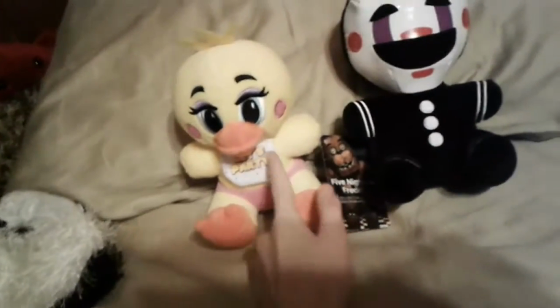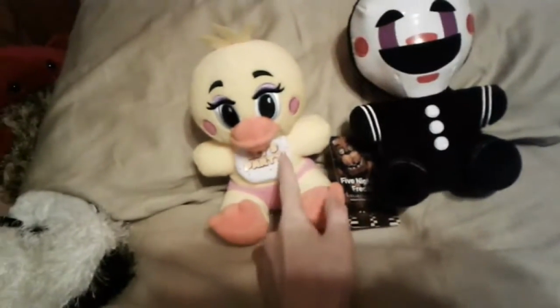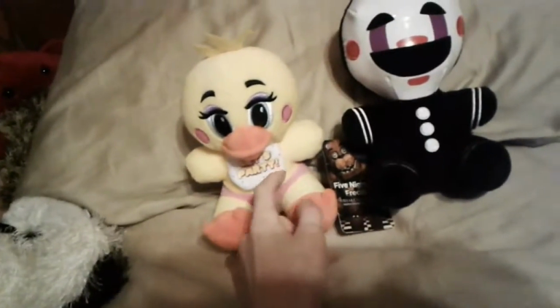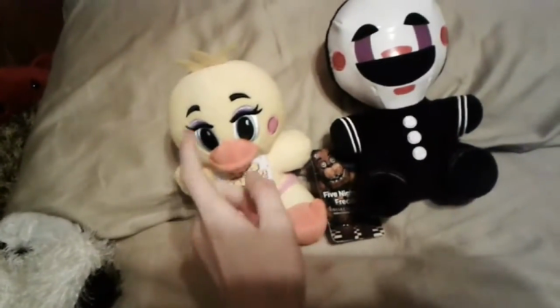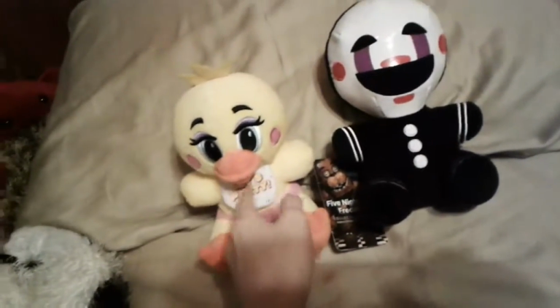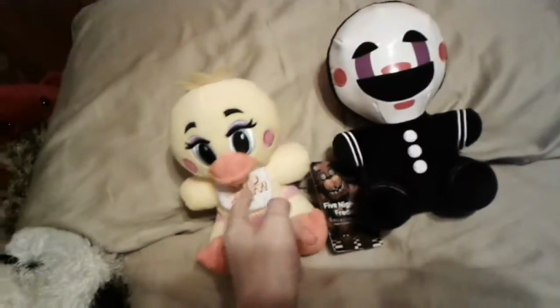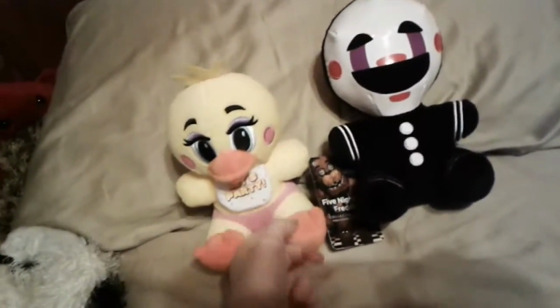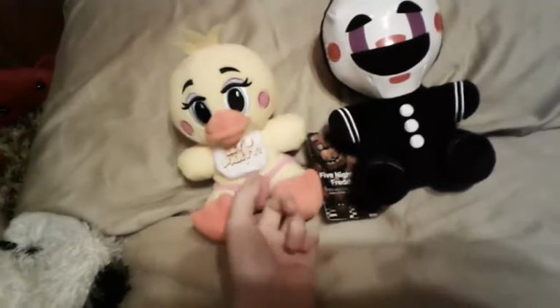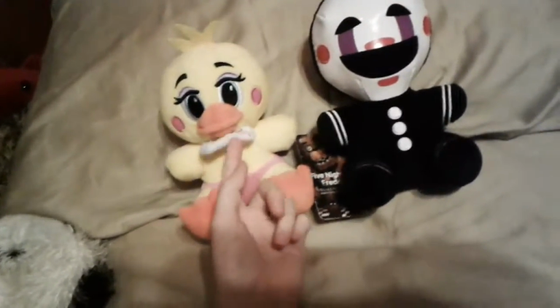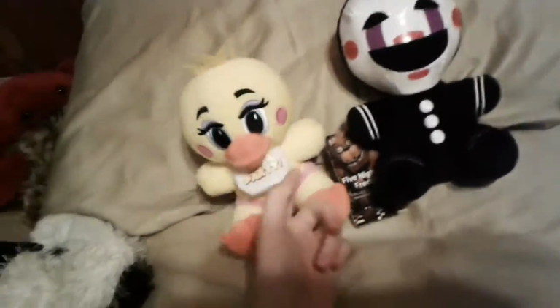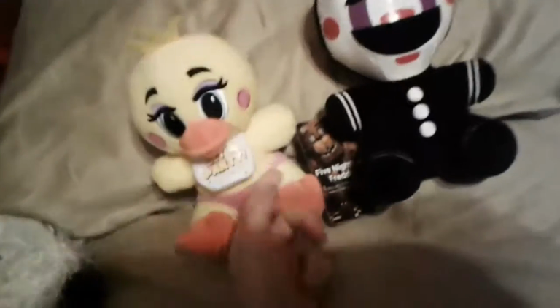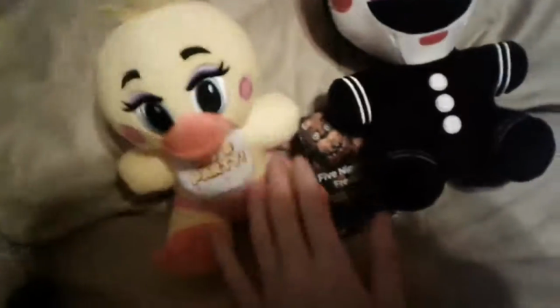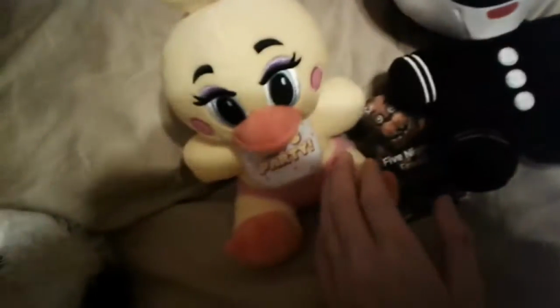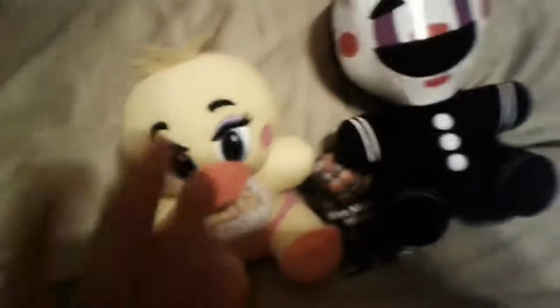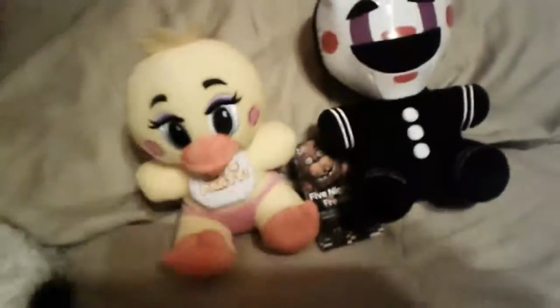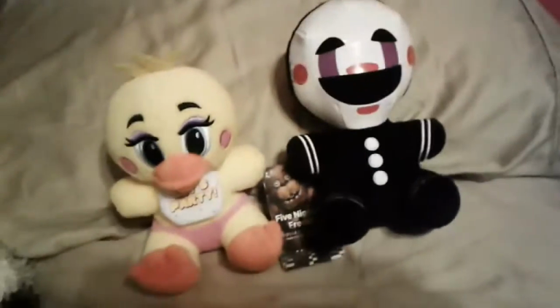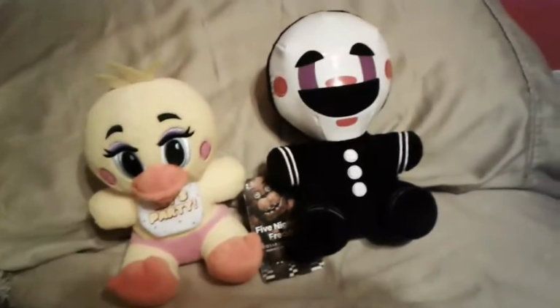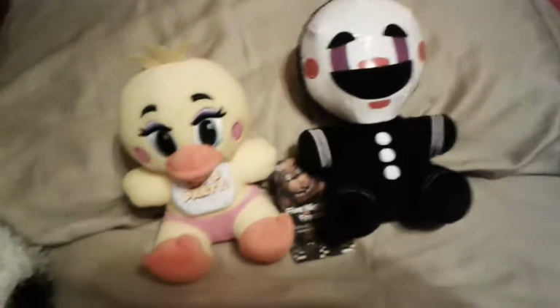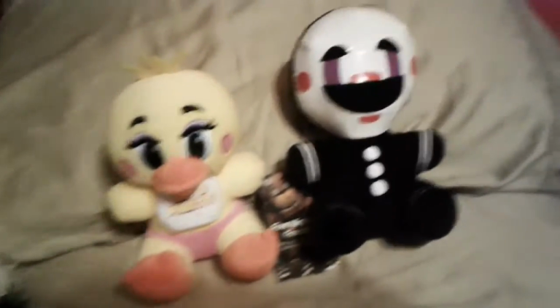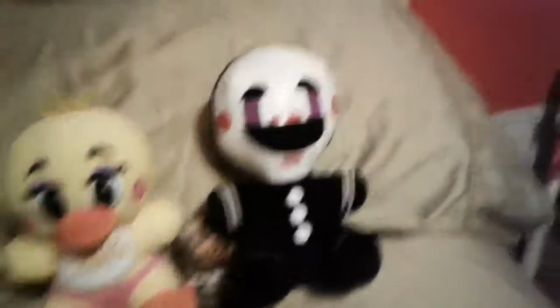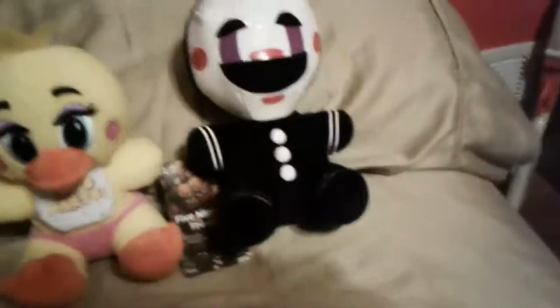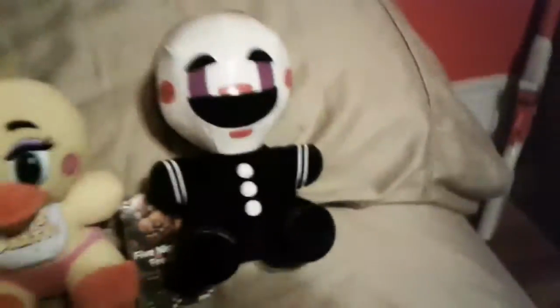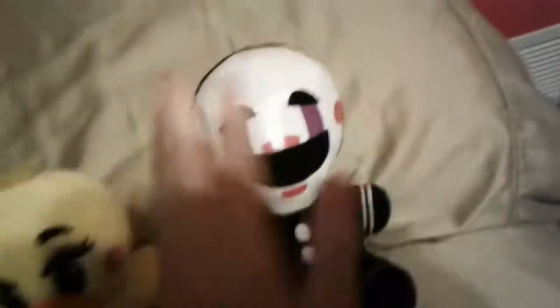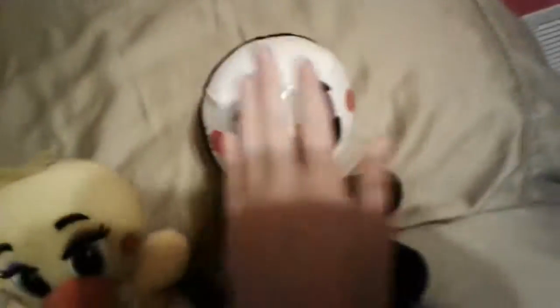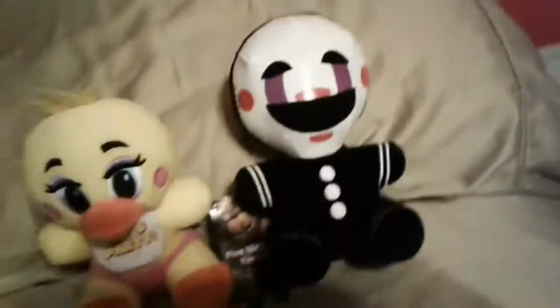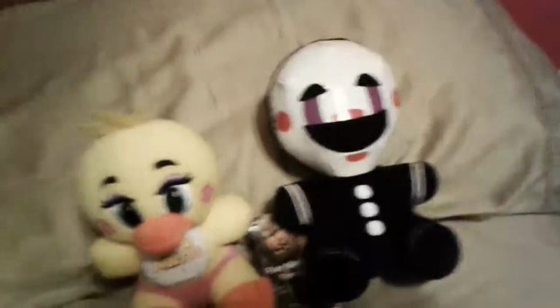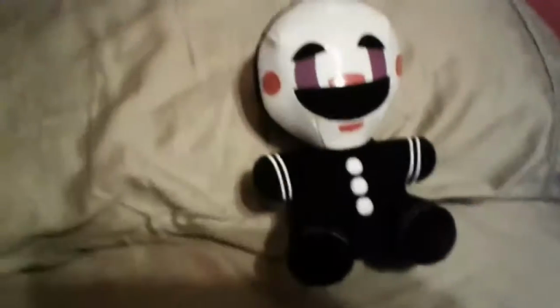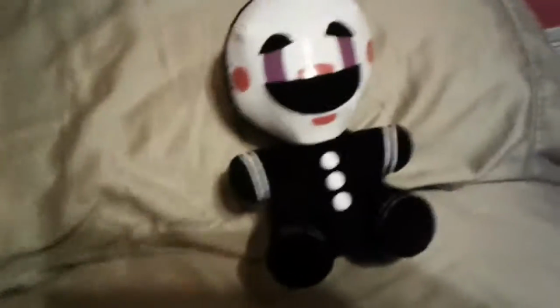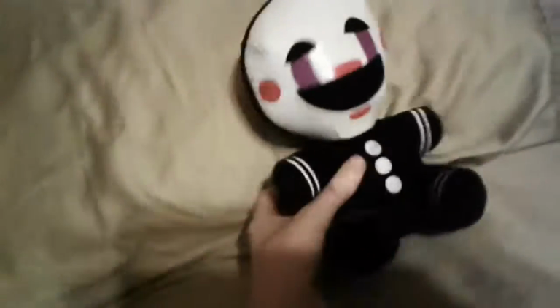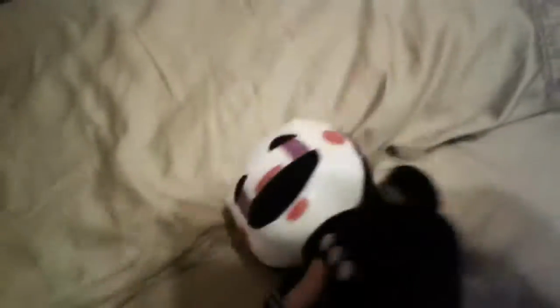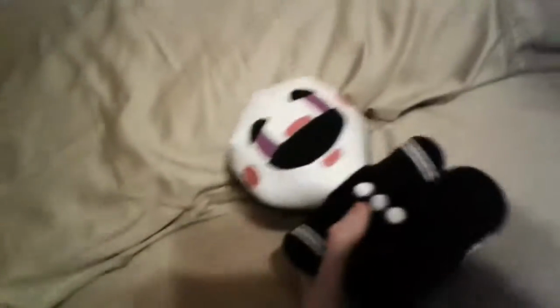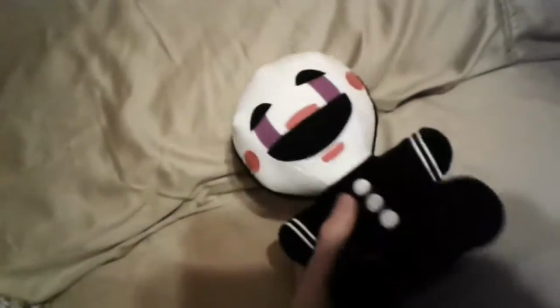Toy Chica — there was only one of her left, so I'm happy I got her. So let's get into the review. We'll start with the puppet since there's not much to review about him. Alright, so puppet's taking the spotlight.